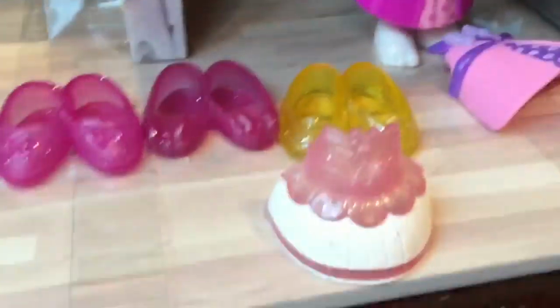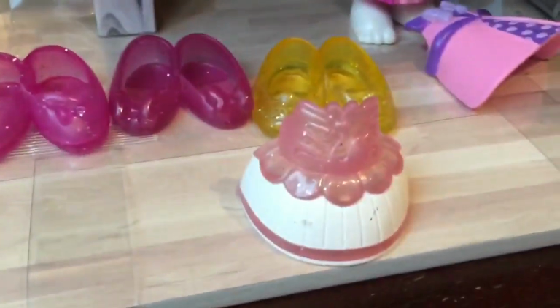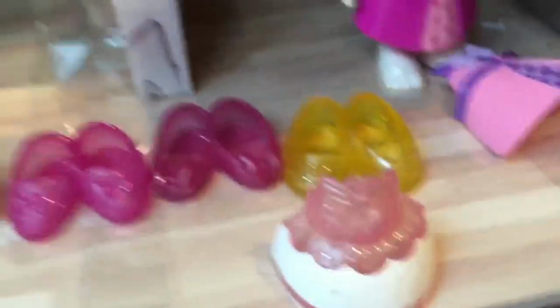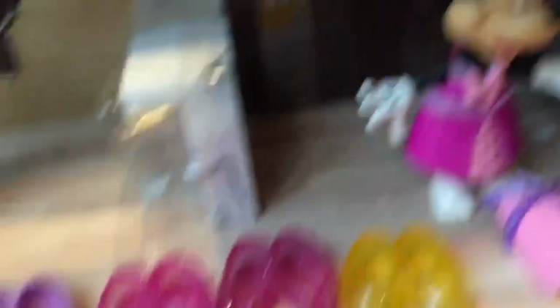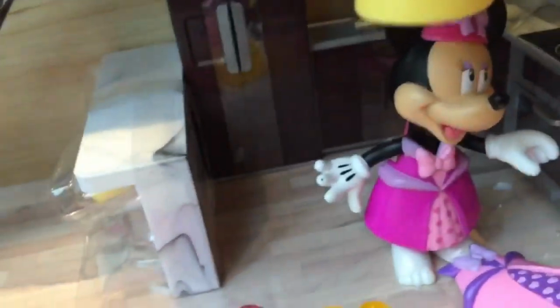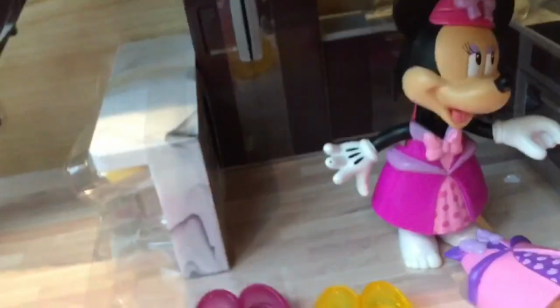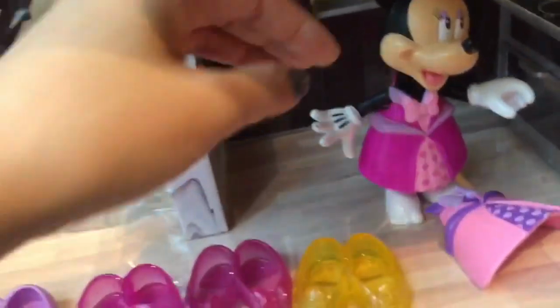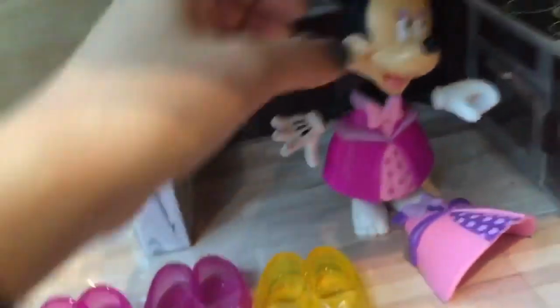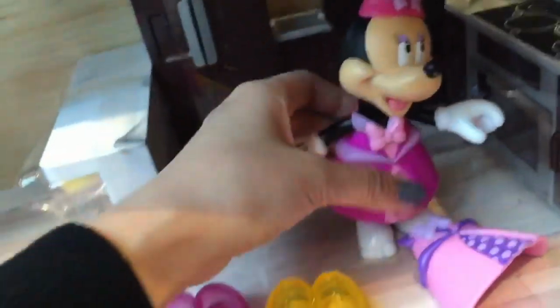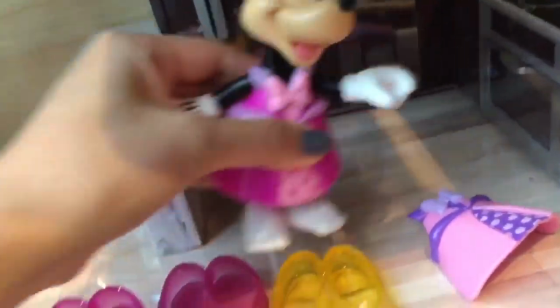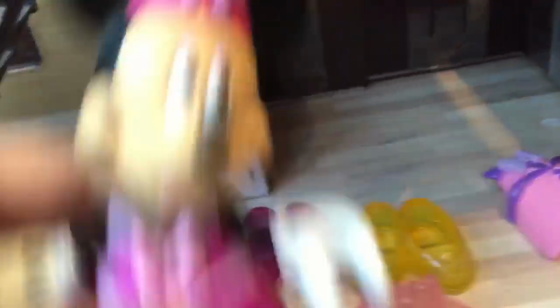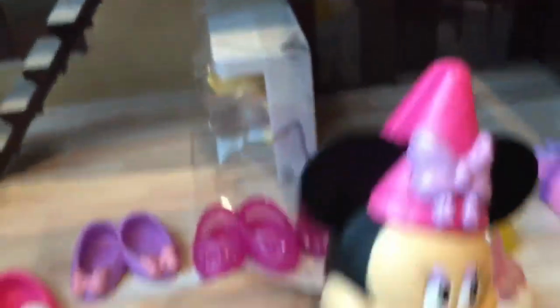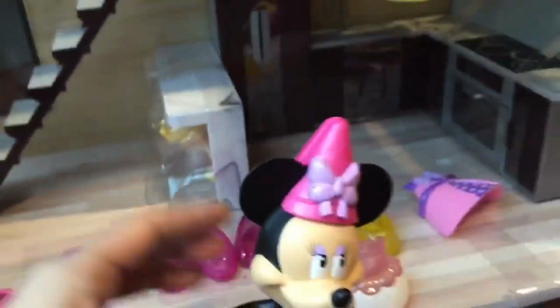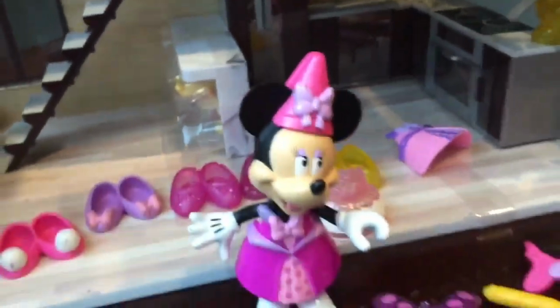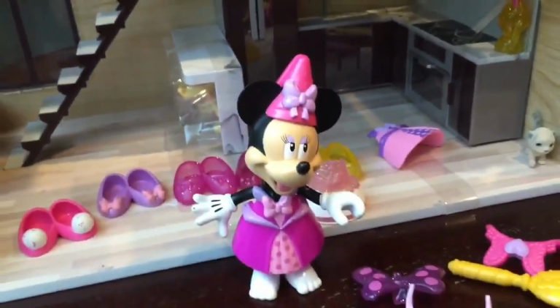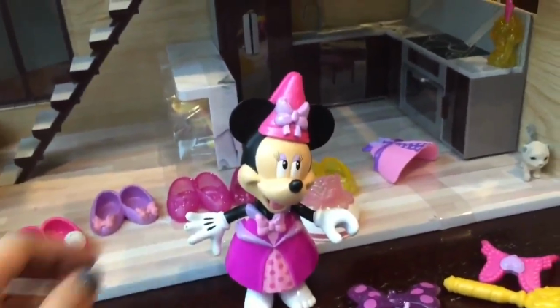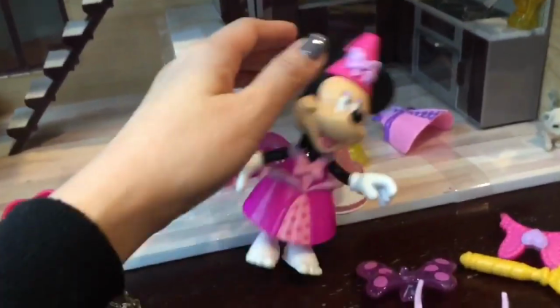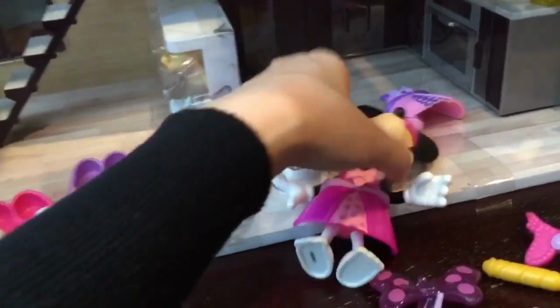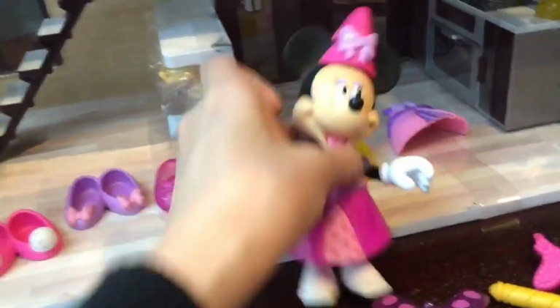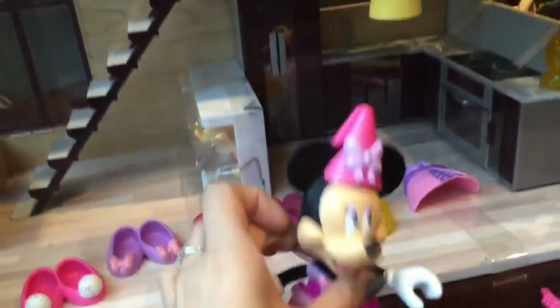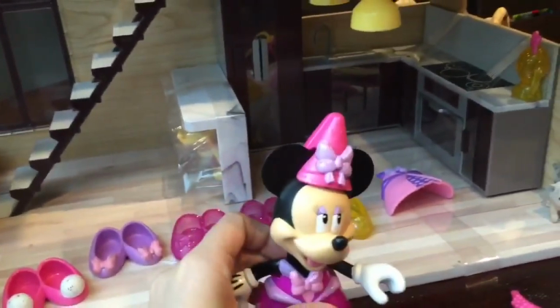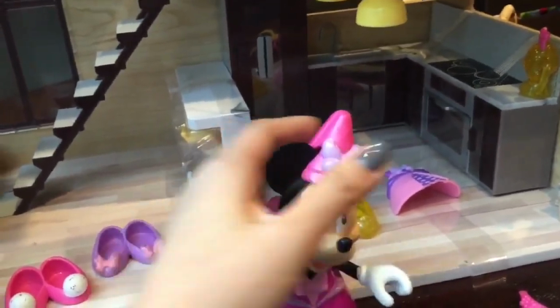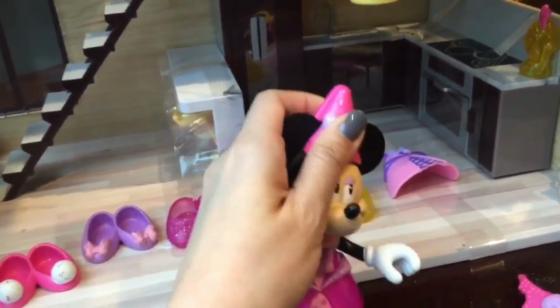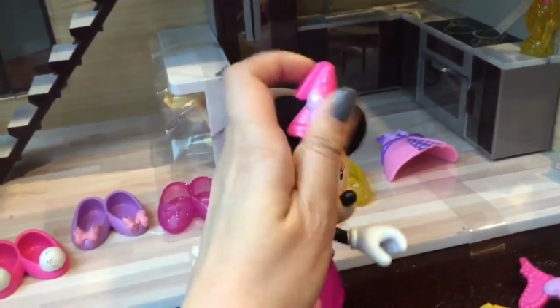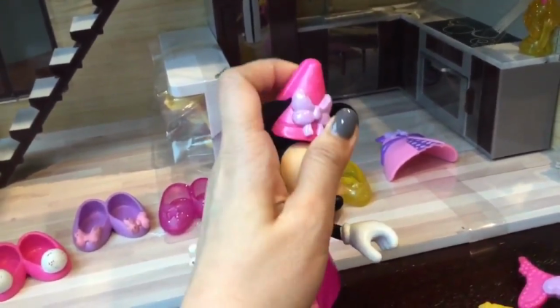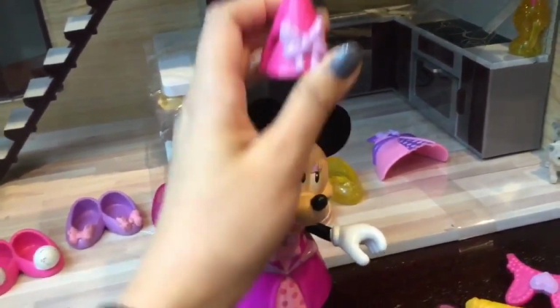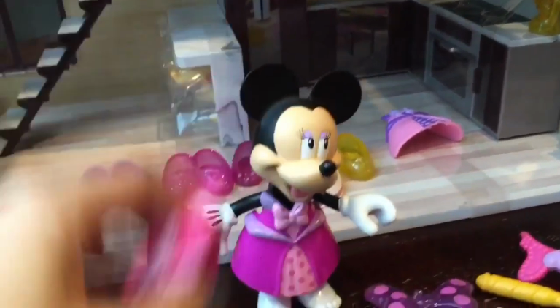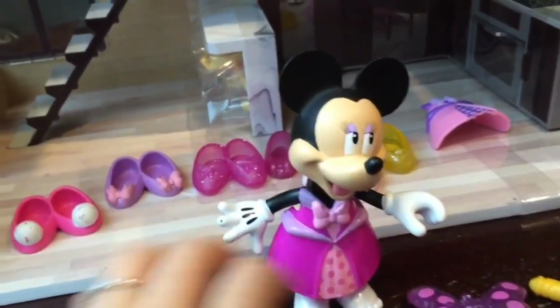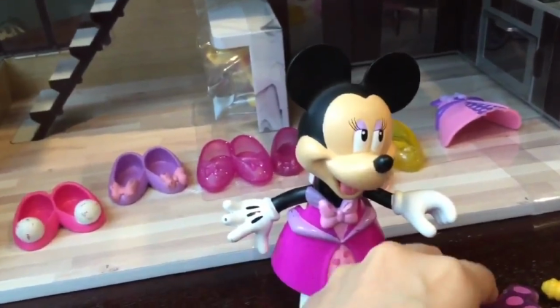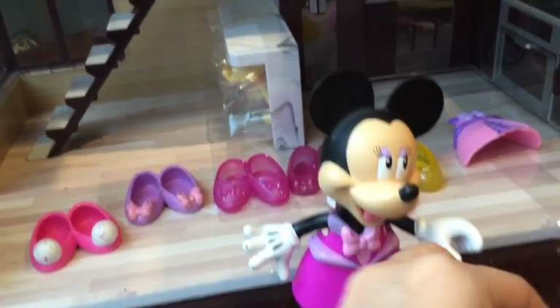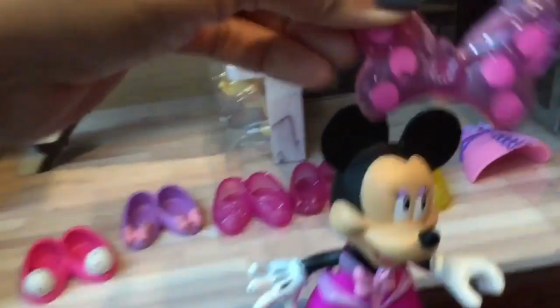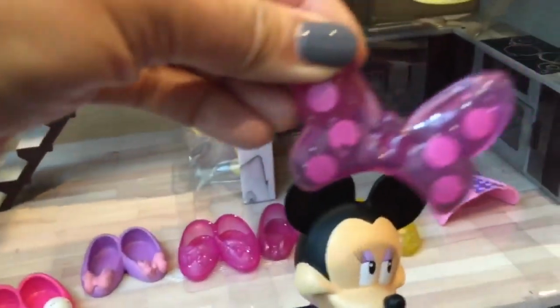Let's see all her dresses. She has this really cute pink dress, and oh, look at this one! So Minnie right now is wearing a little hat — oops, Minnie fell! Let's take off her hat.